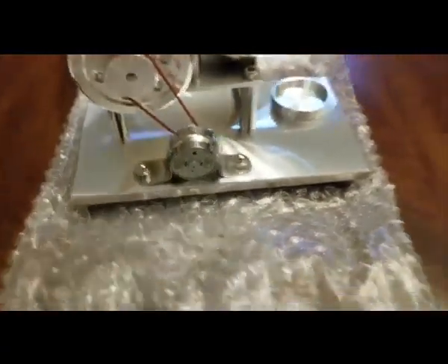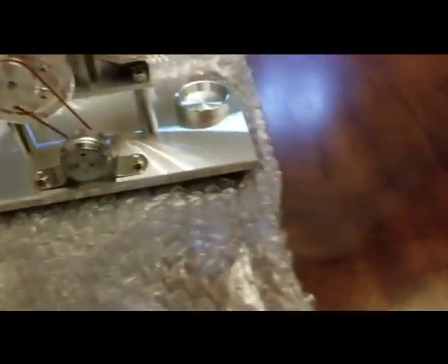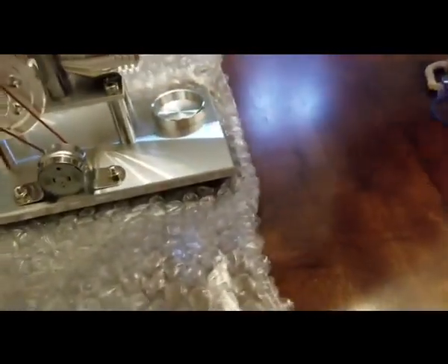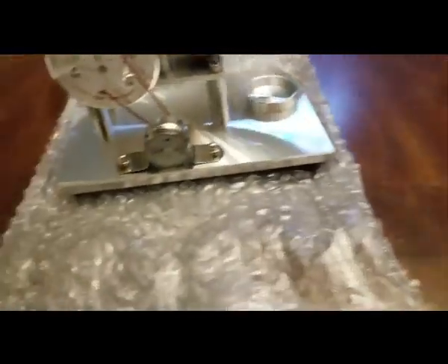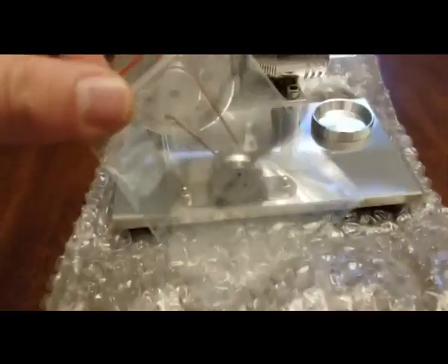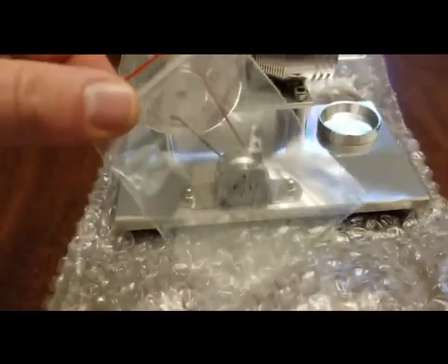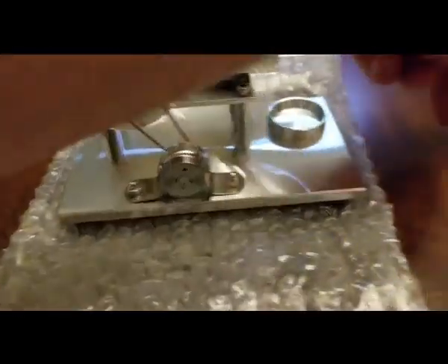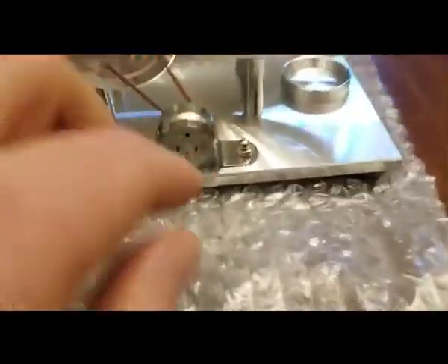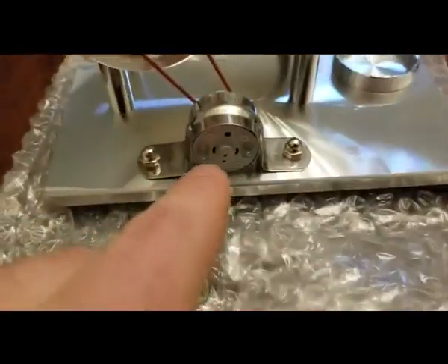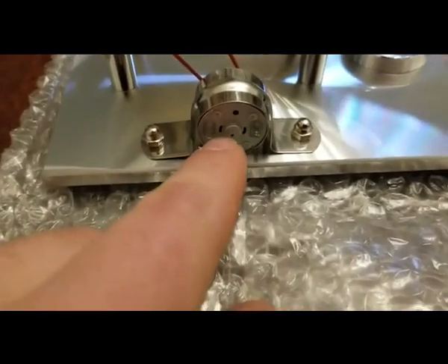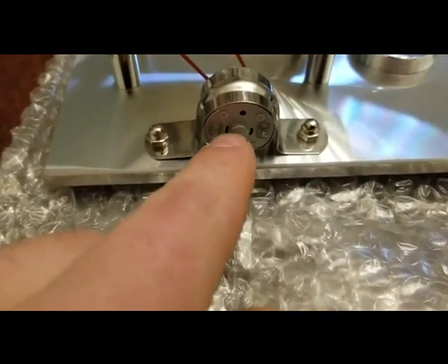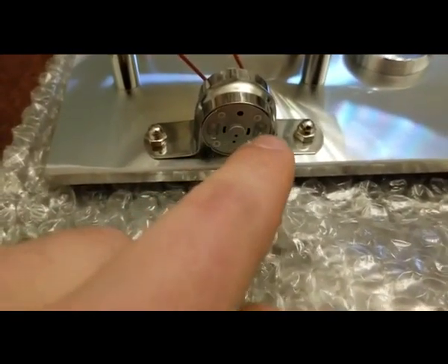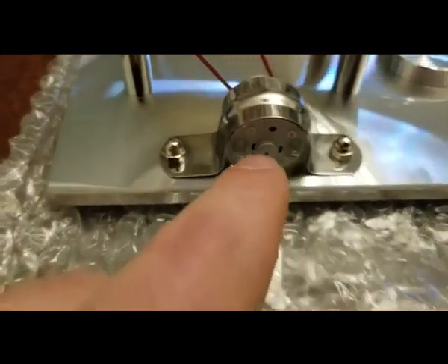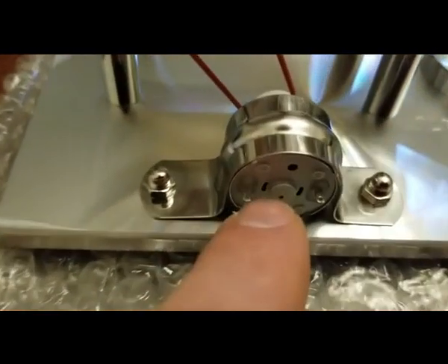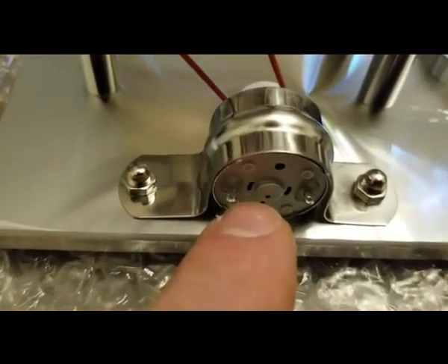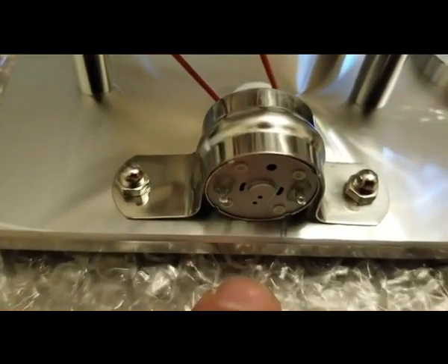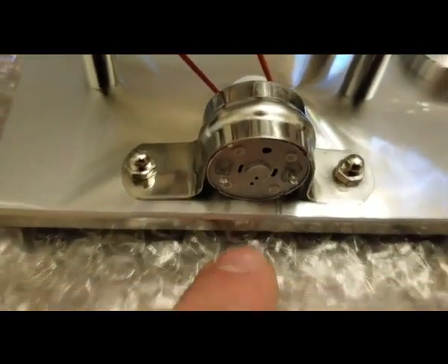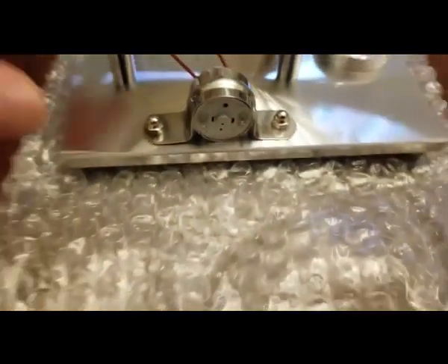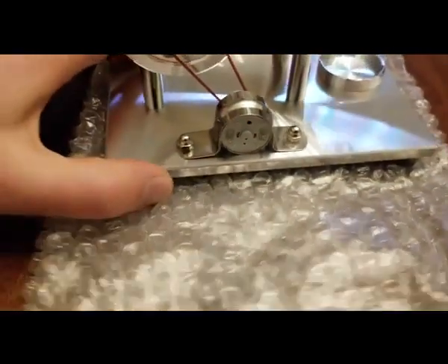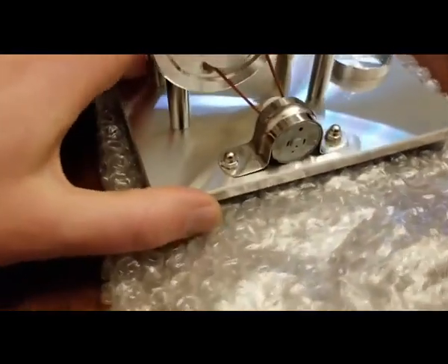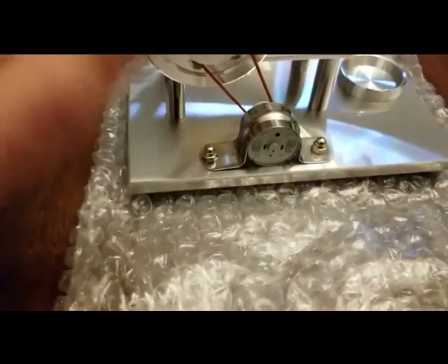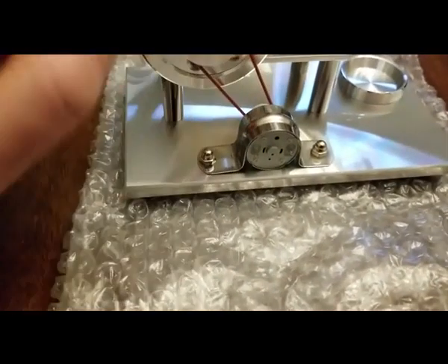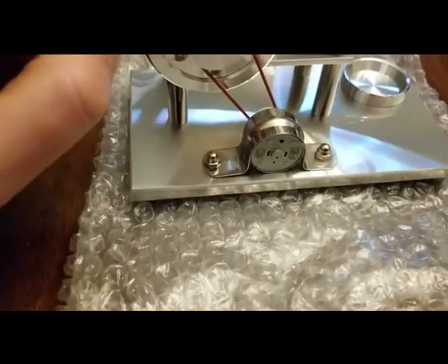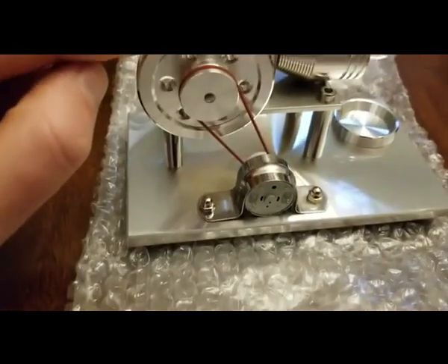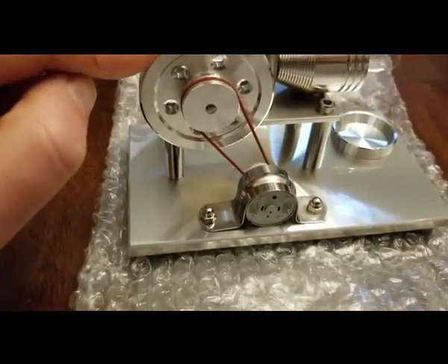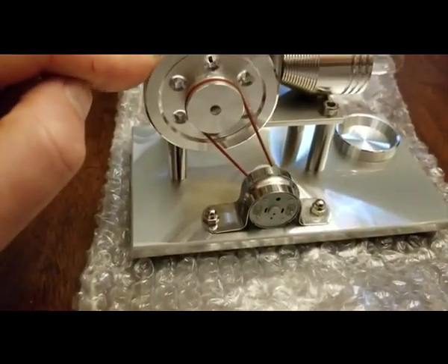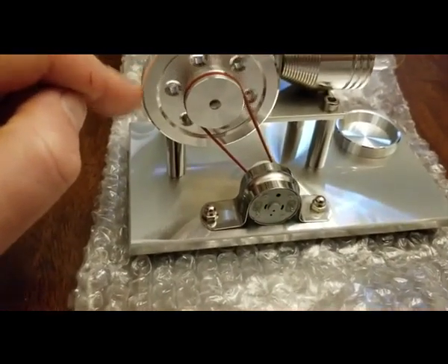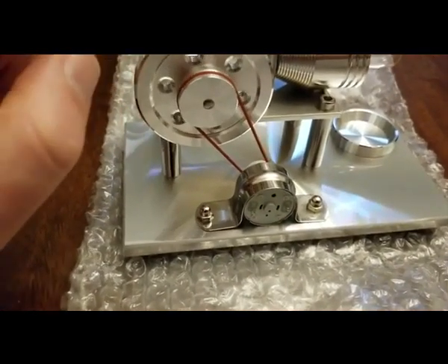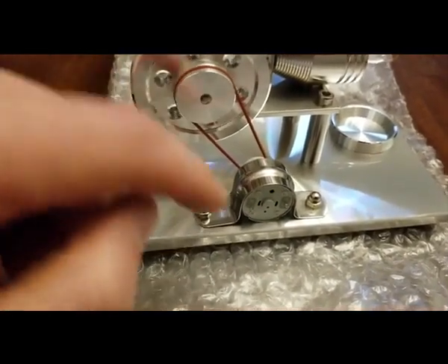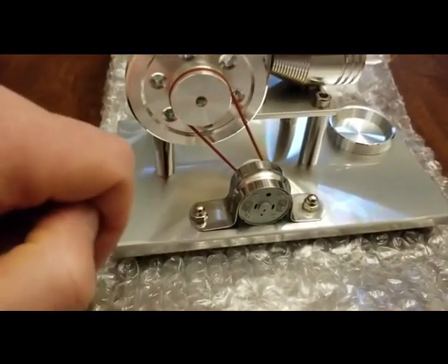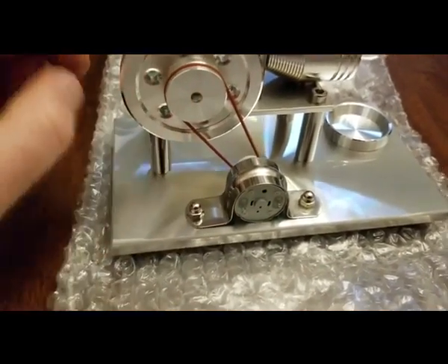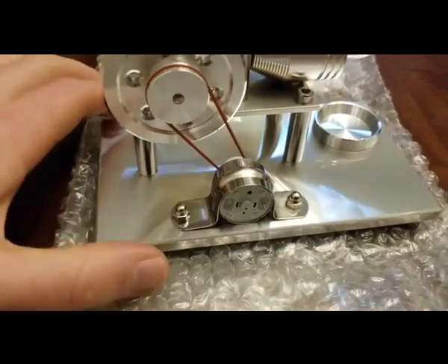I believe what you do is you take your LED and you just put it — kind of put the LED light in these two little tabs right there. And once this thing starts working and starts turning, it should create enough electricity to actually turn the LED light on.